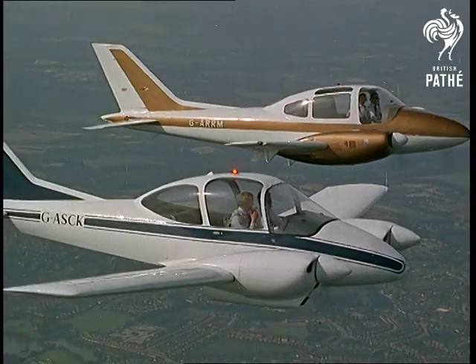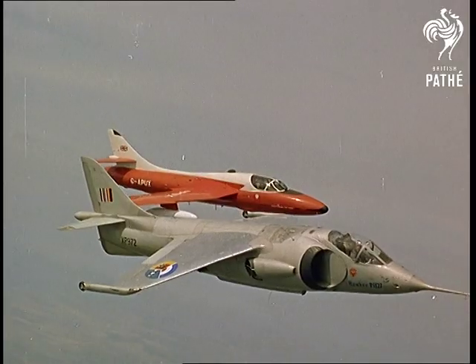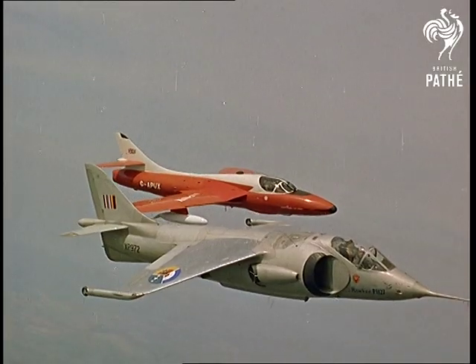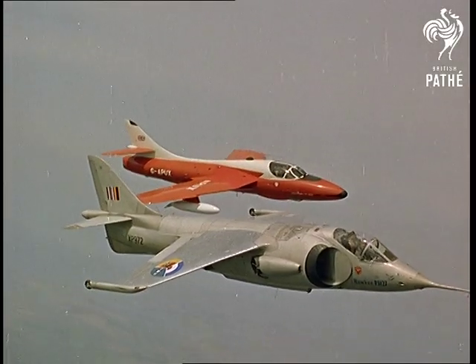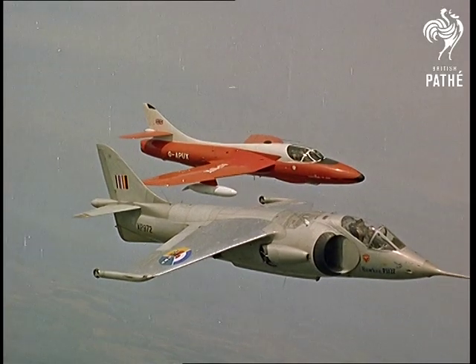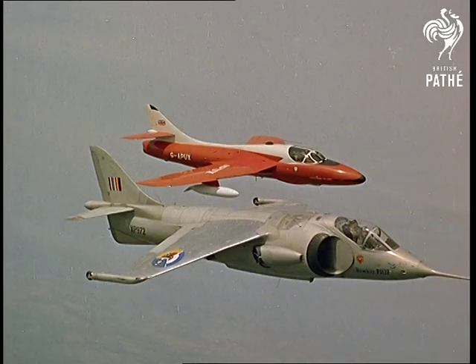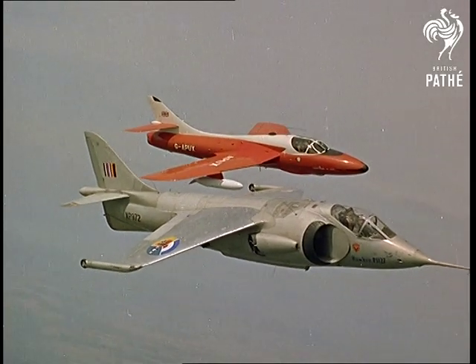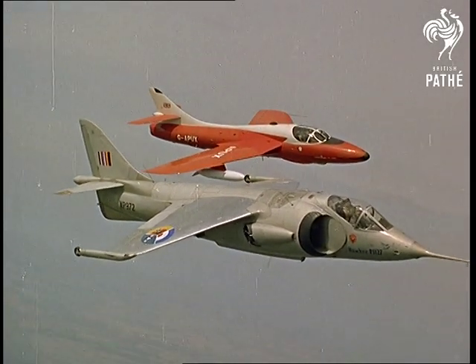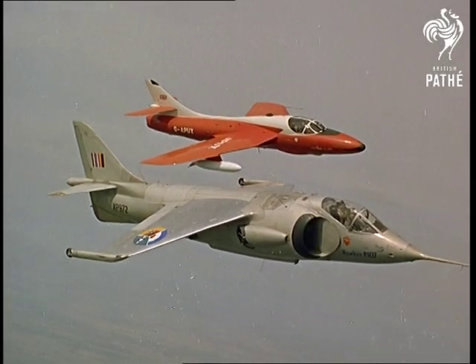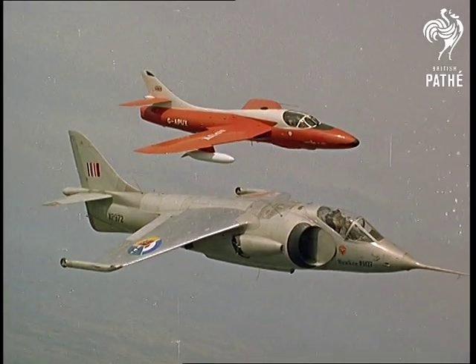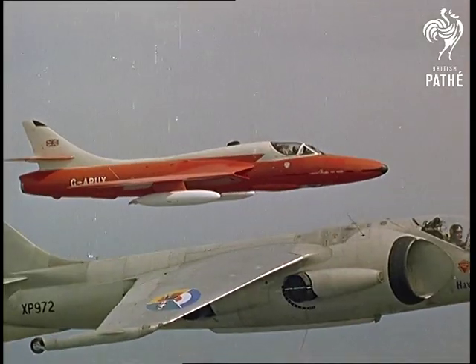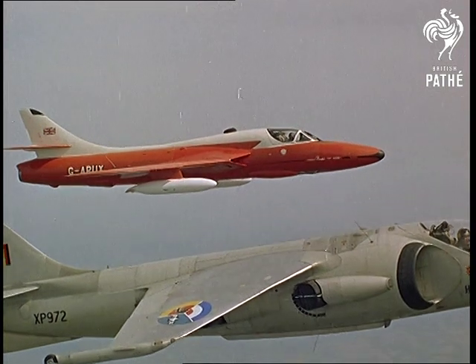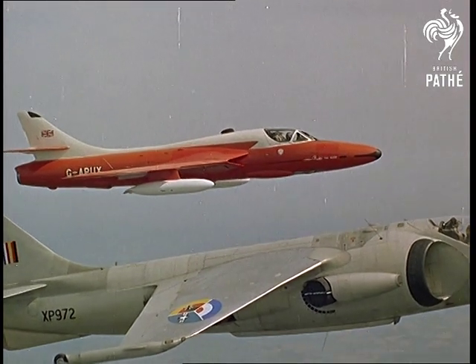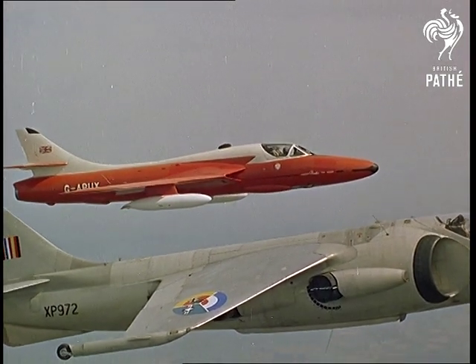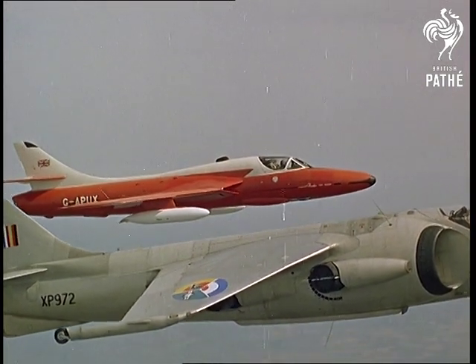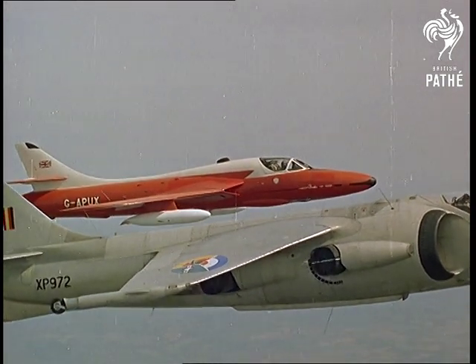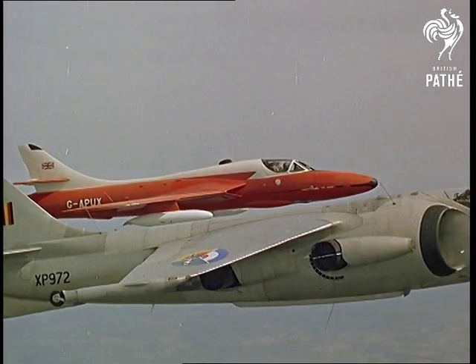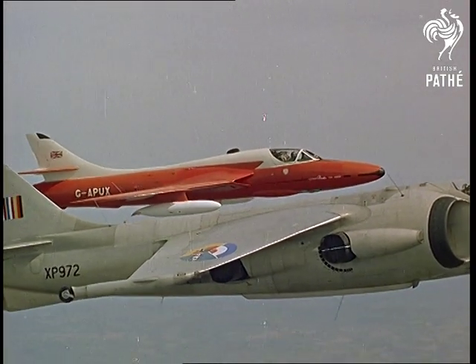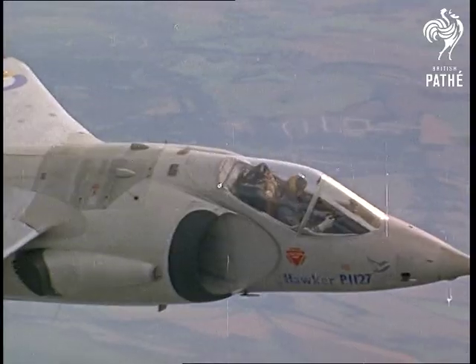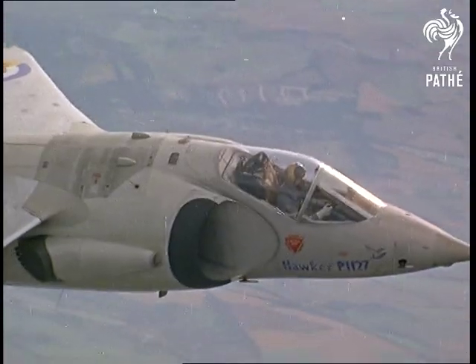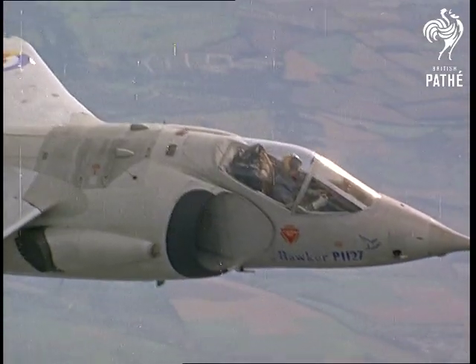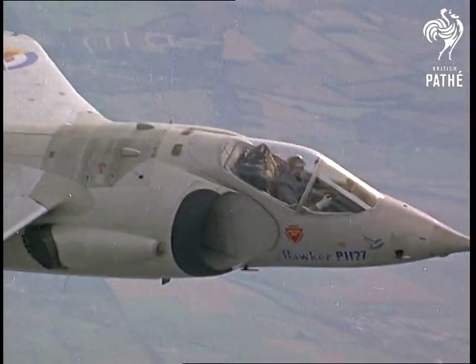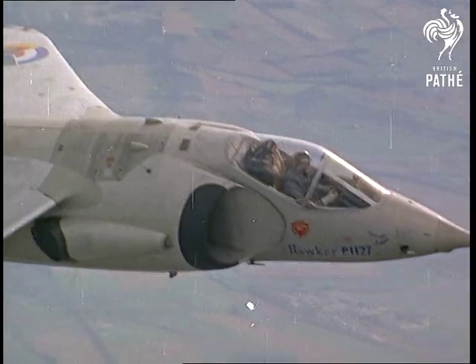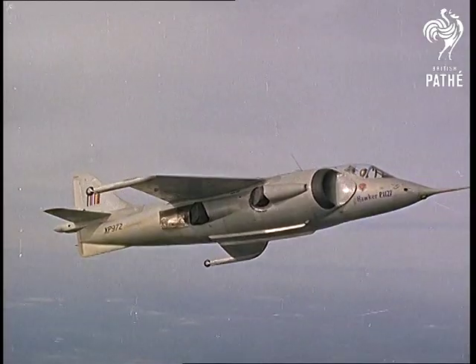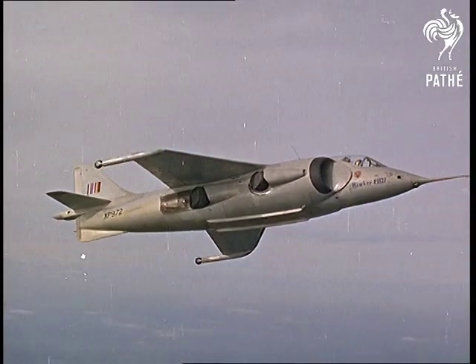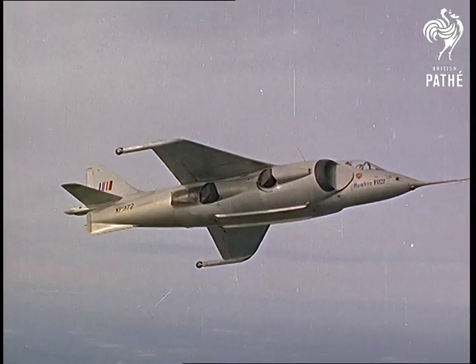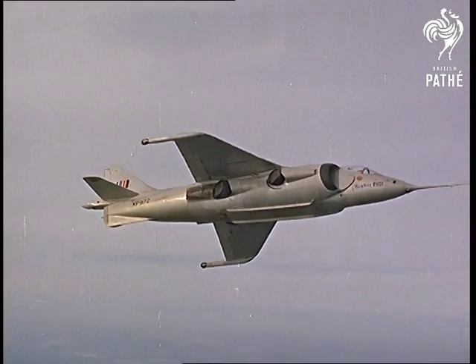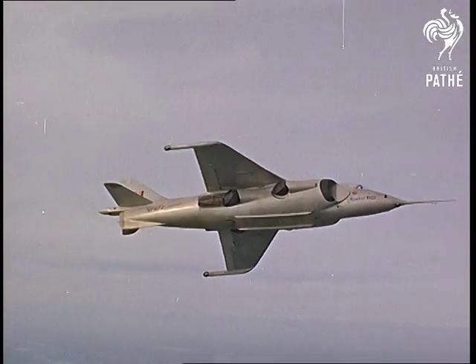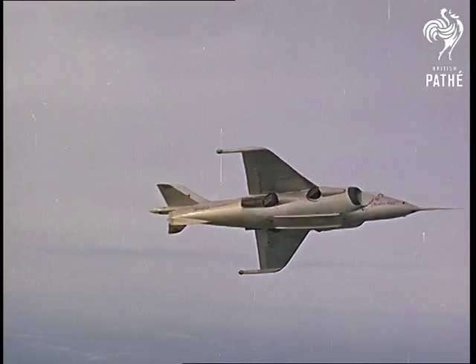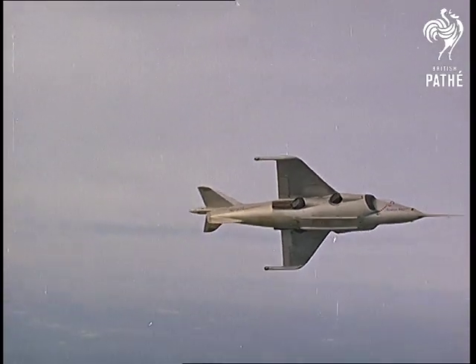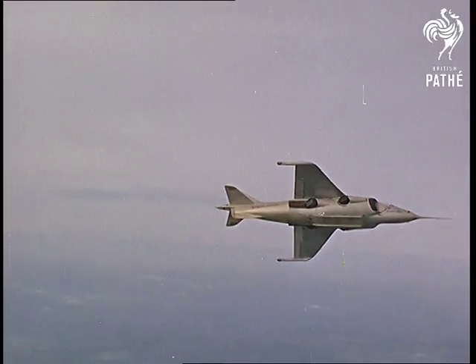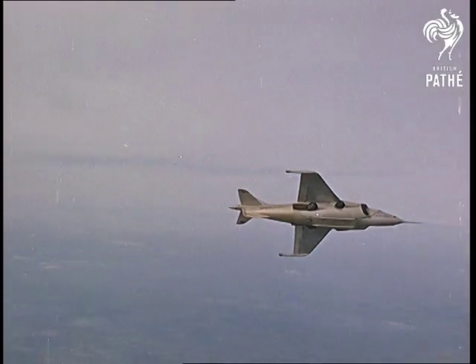From the Hawker stable, the fantastic P-11-27 and the Hunter. This is the P-11-27's first appearance at Farnborough. It's intended for both the RAF and the Navy.